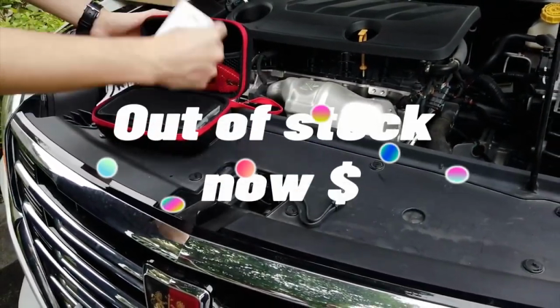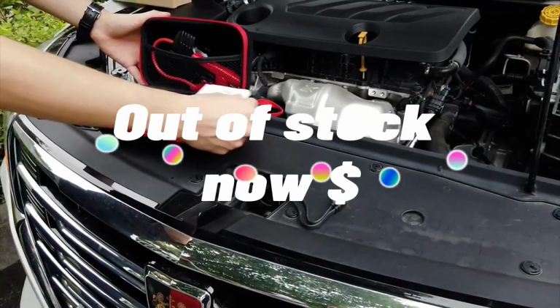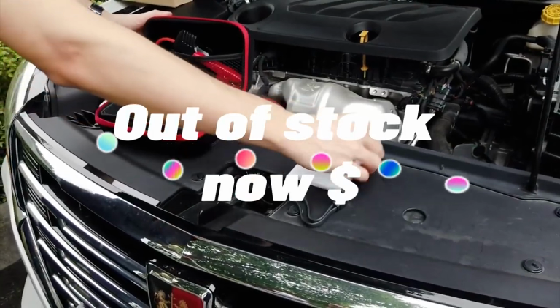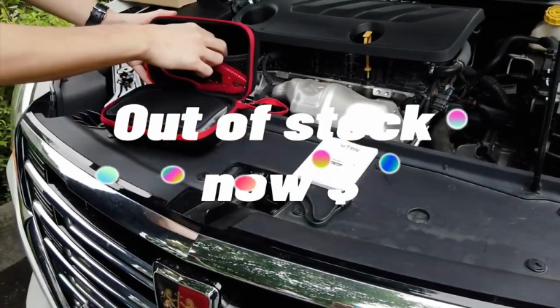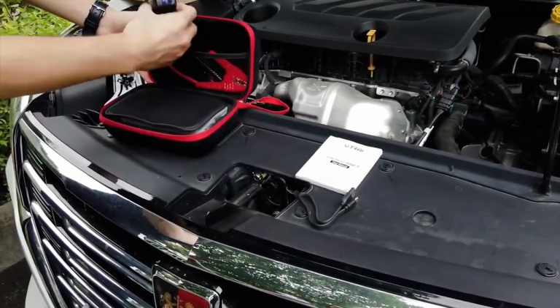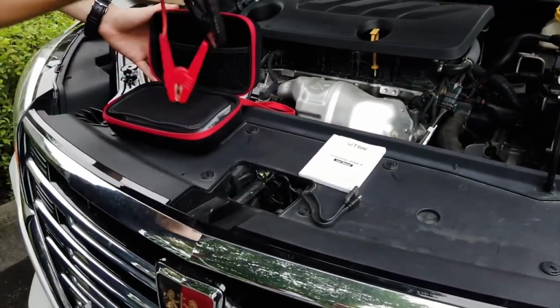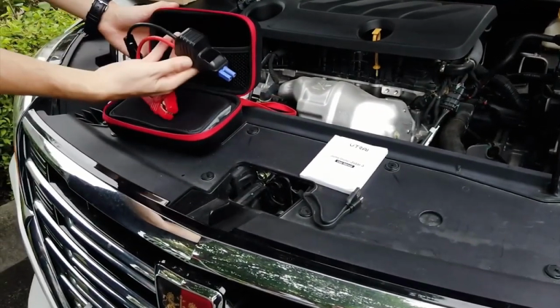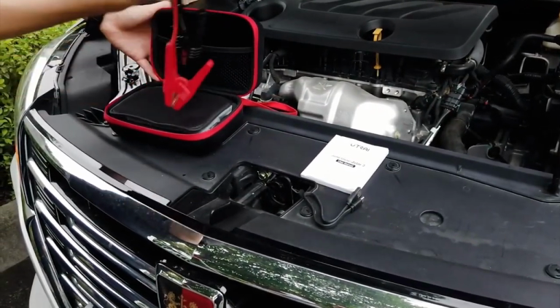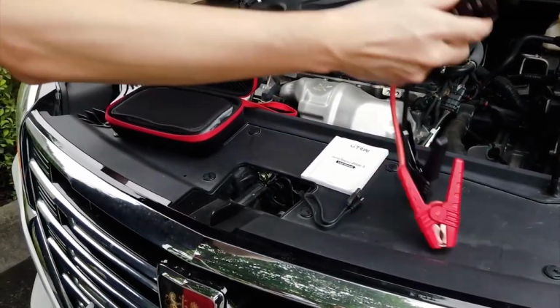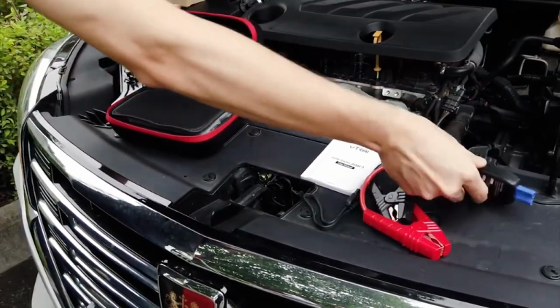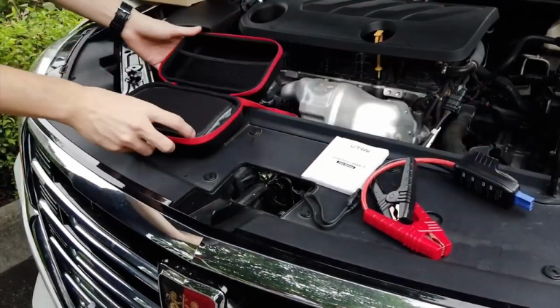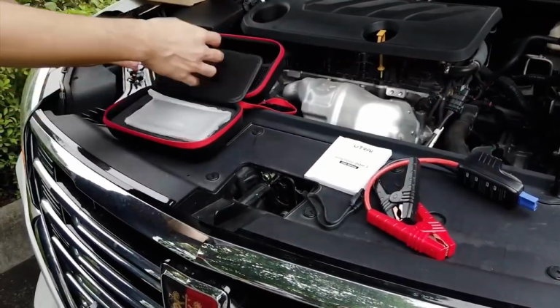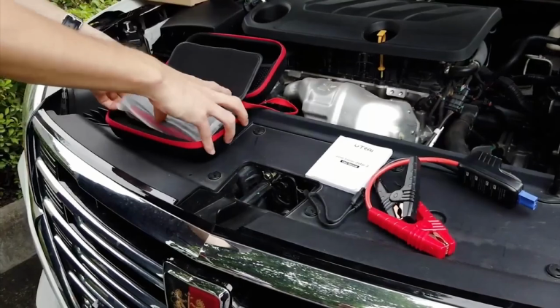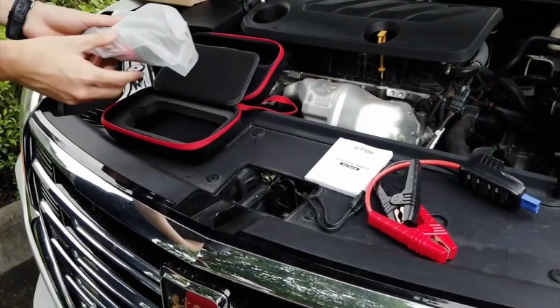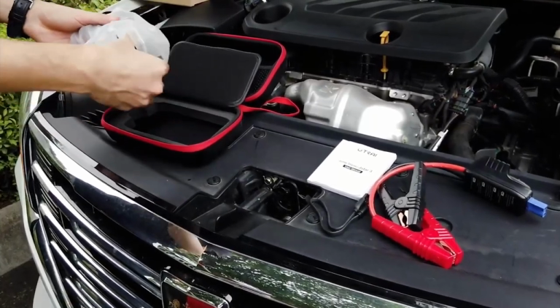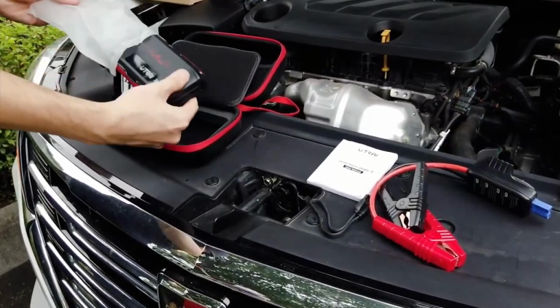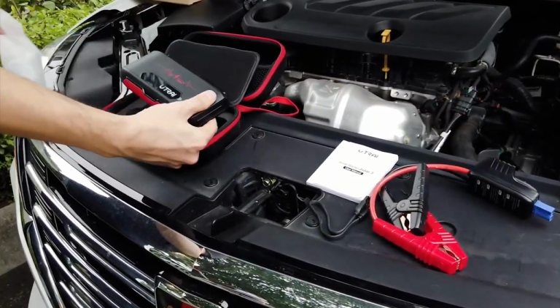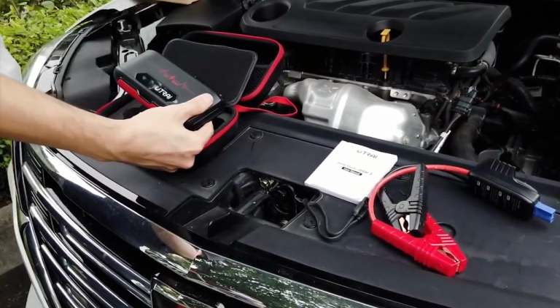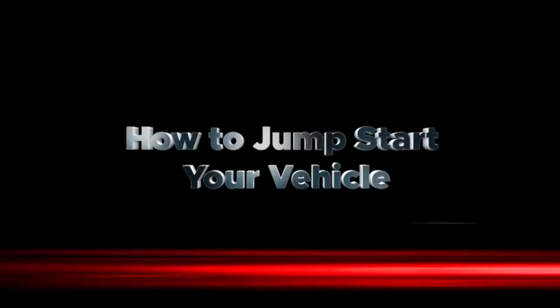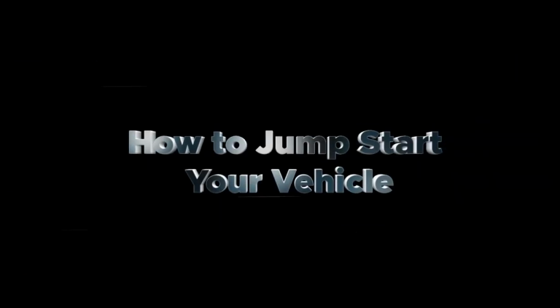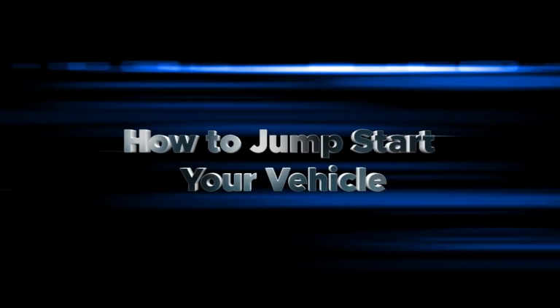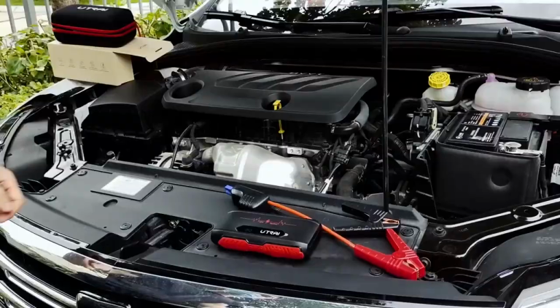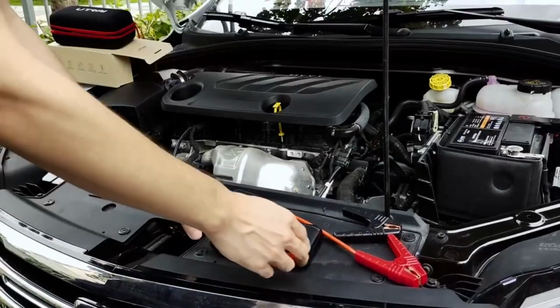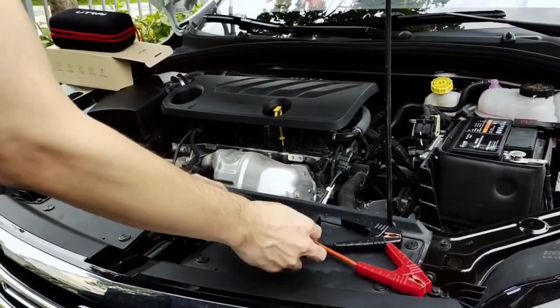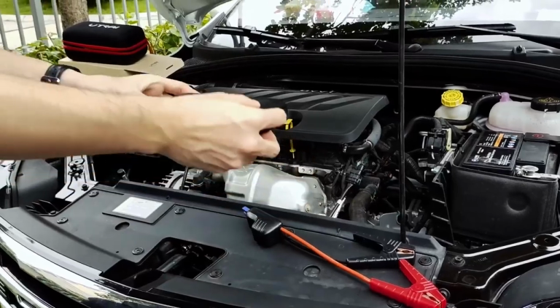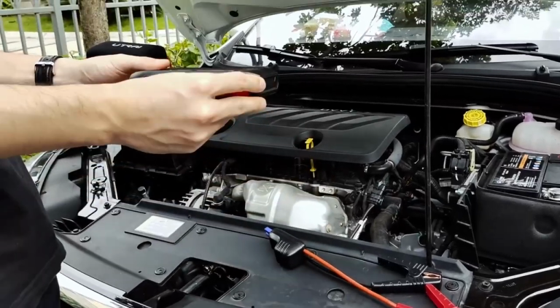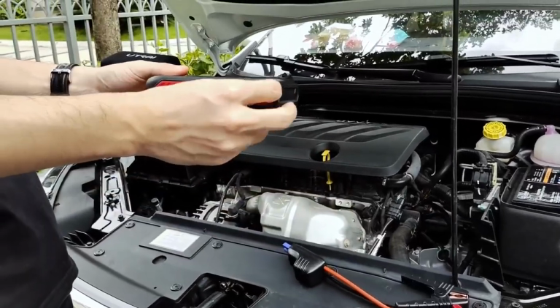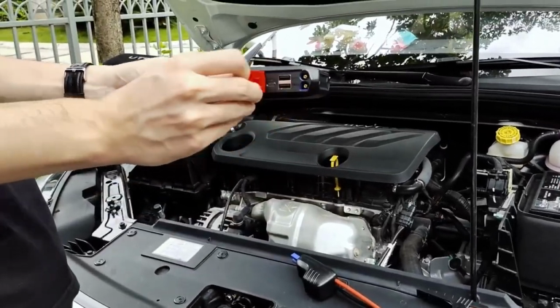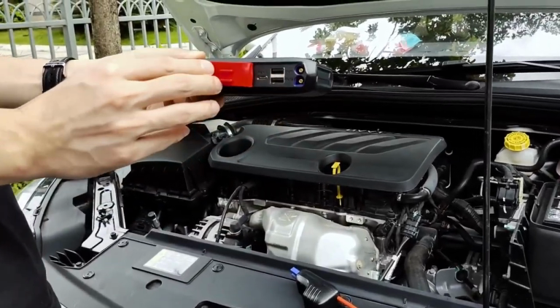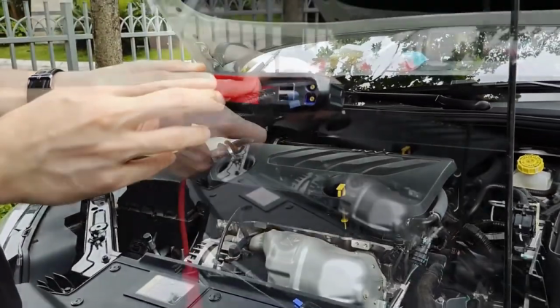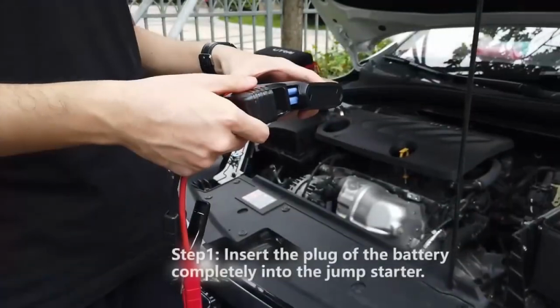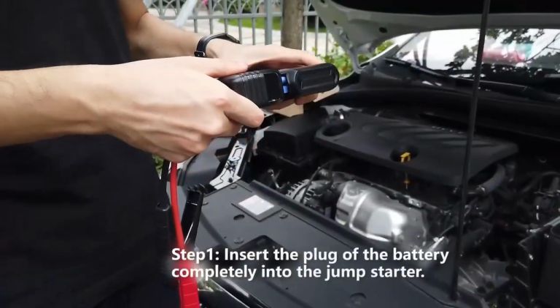Top 11 is a portable and powerful battery jump starter that can provide up to 1600 peak amperes and 20,000 milliamperes of power. It is designed to jump start up to 7-liter gas and 6-liter diesel engines, making it suitable for cars, trucks, SUVs, and more.